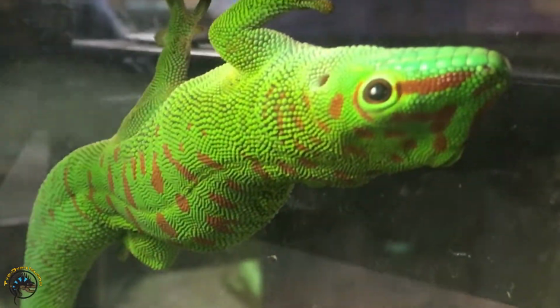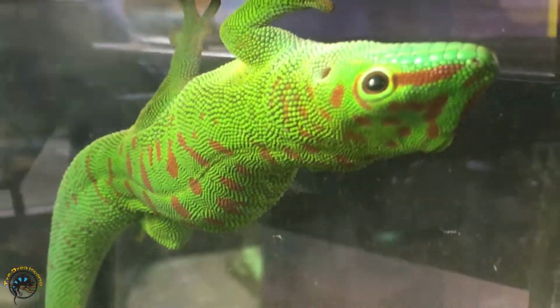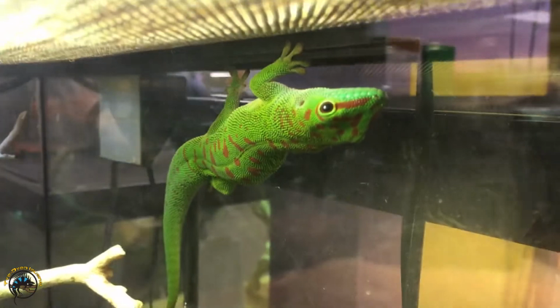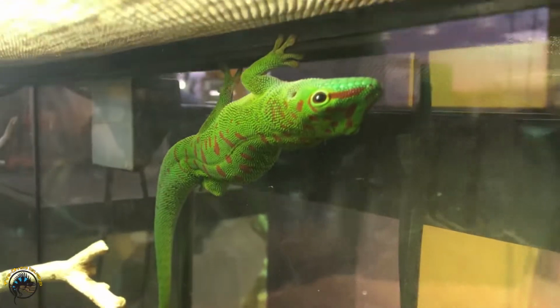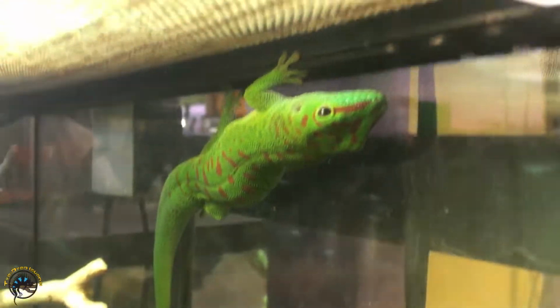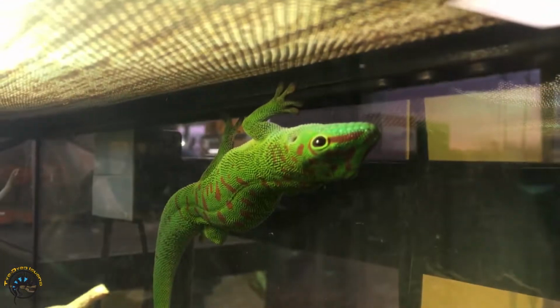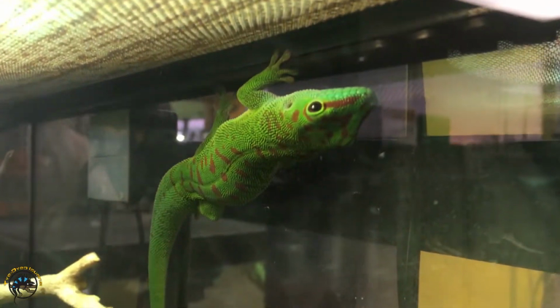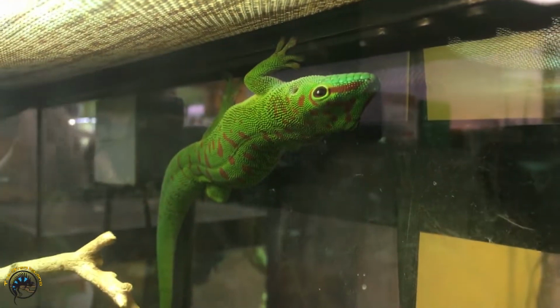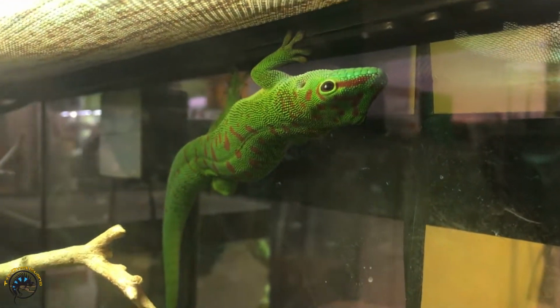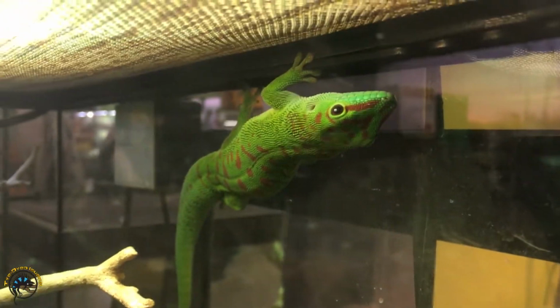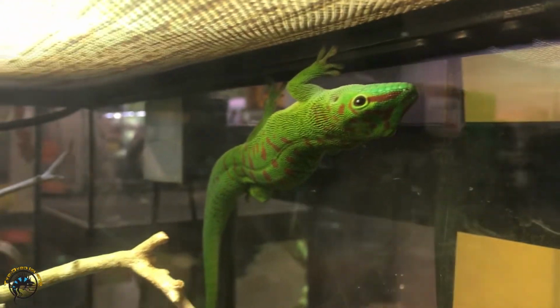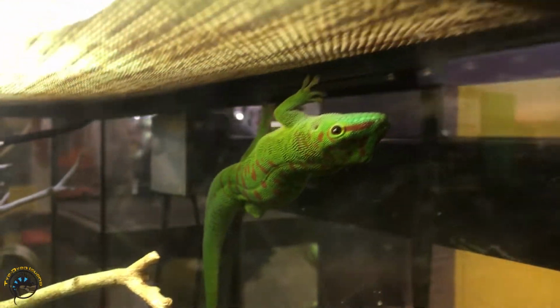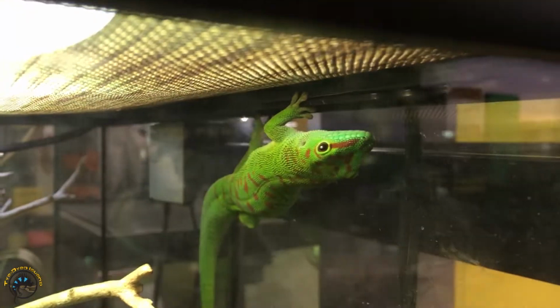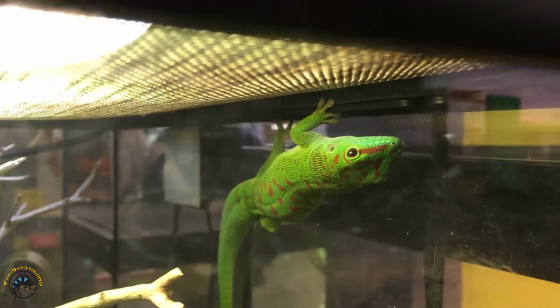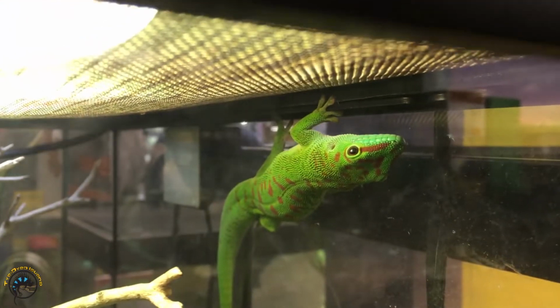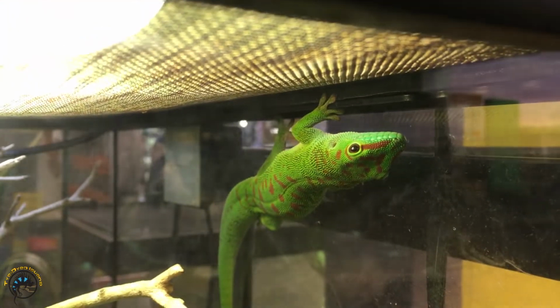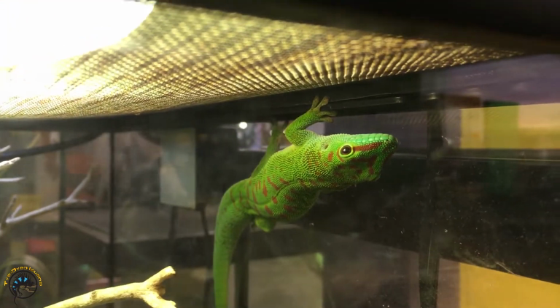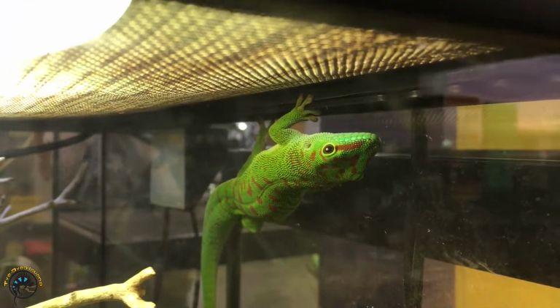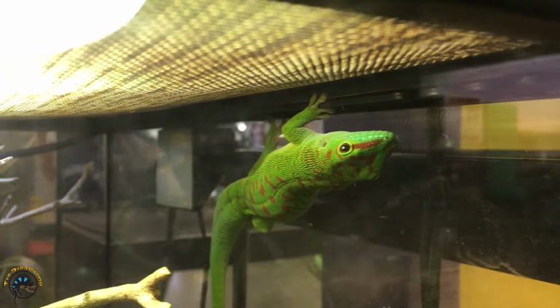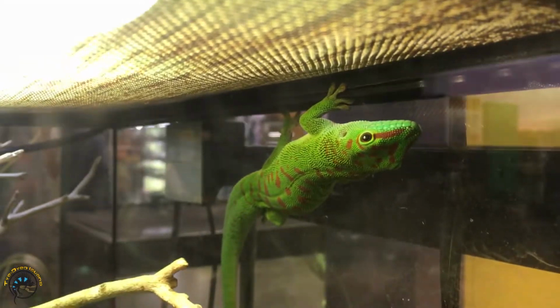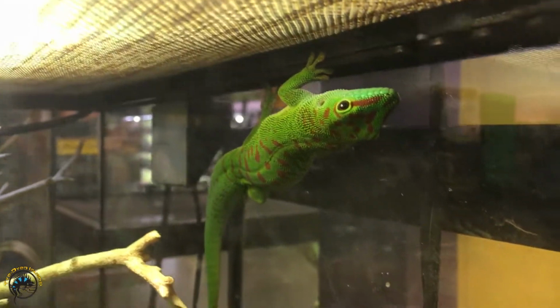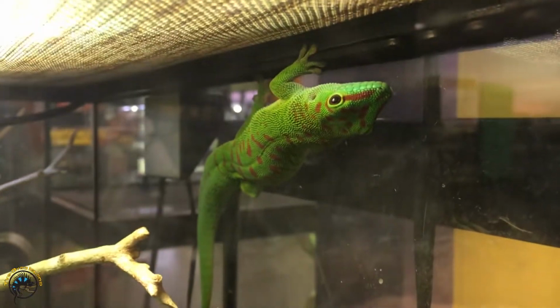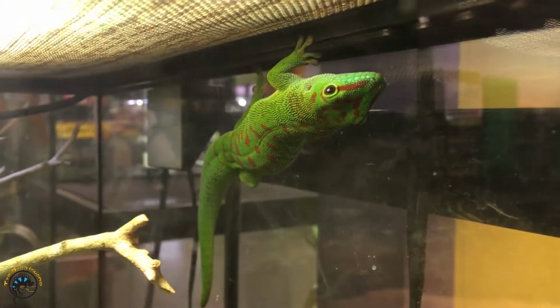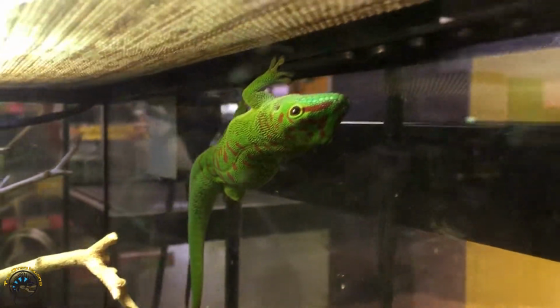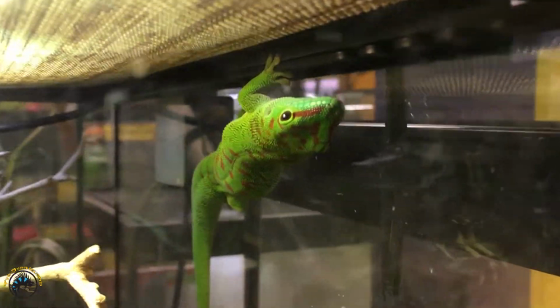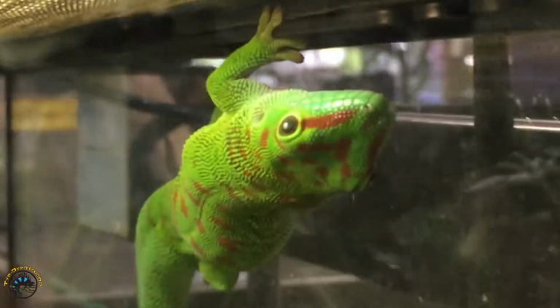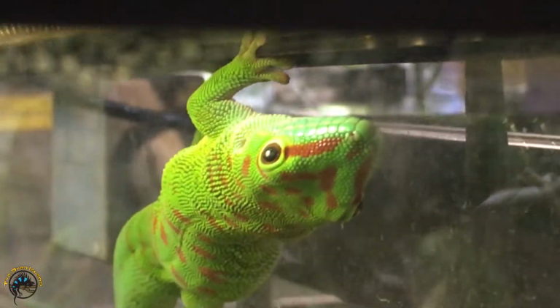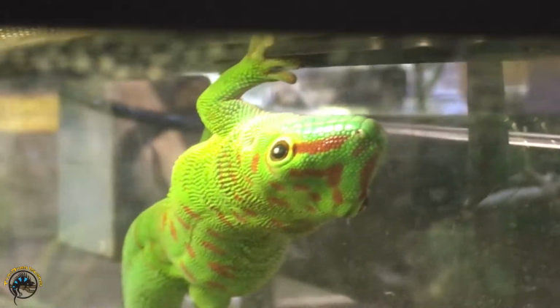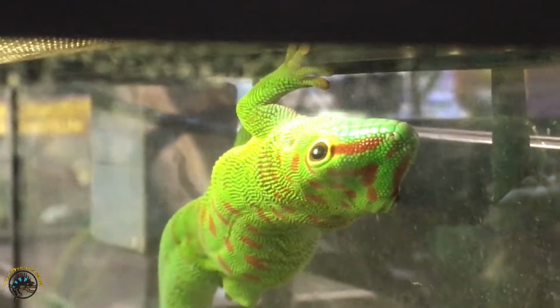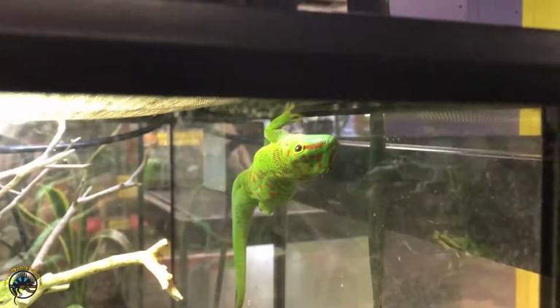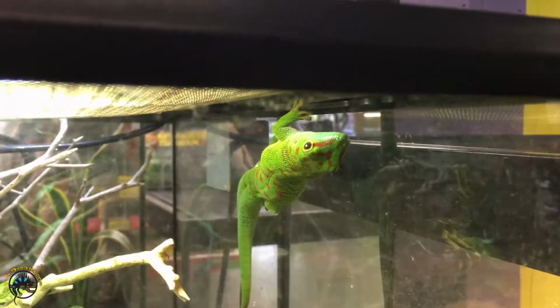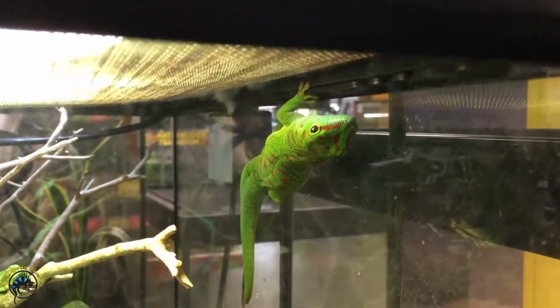Yeah, you had a big day, didn't you? You had two eggs. You still look chunky as ever though — that didn't take much out of you!